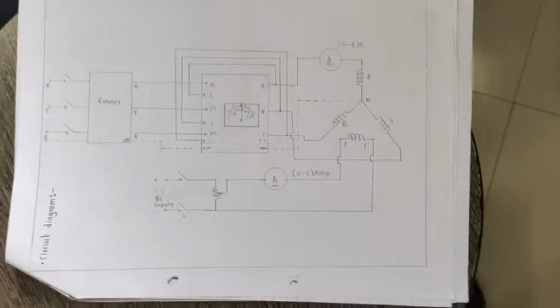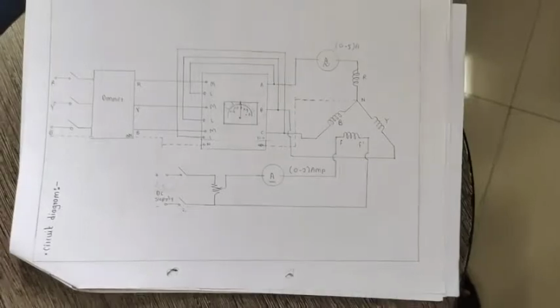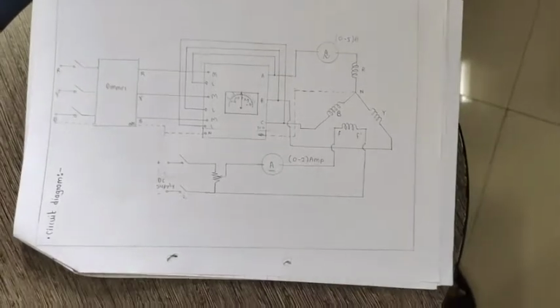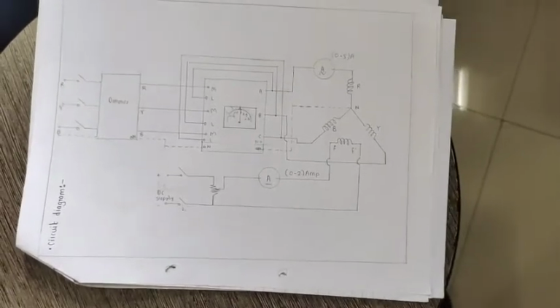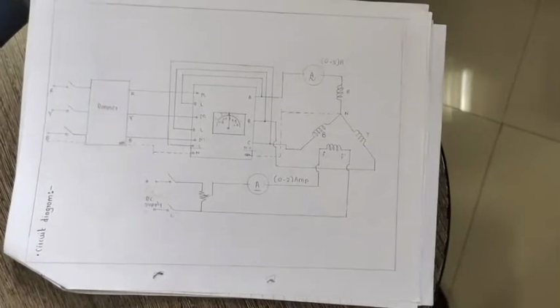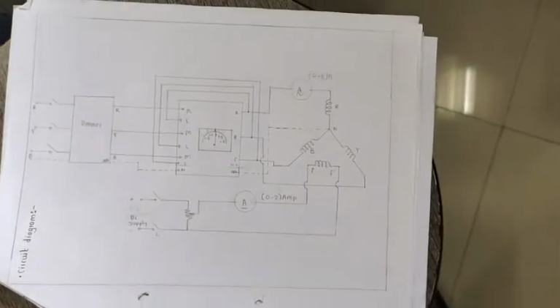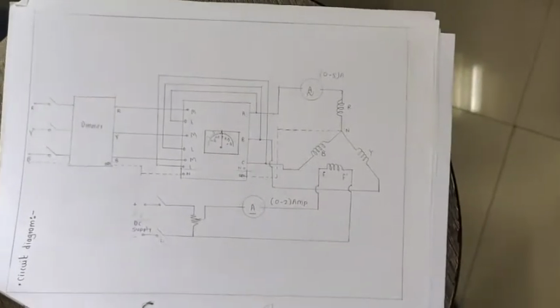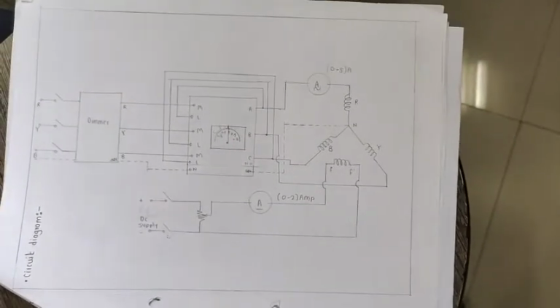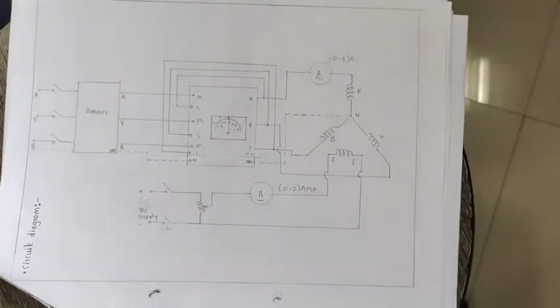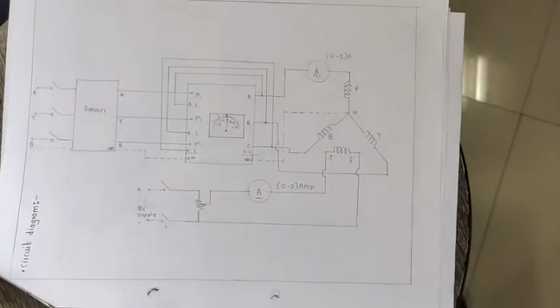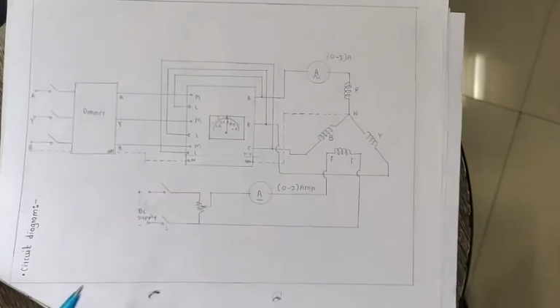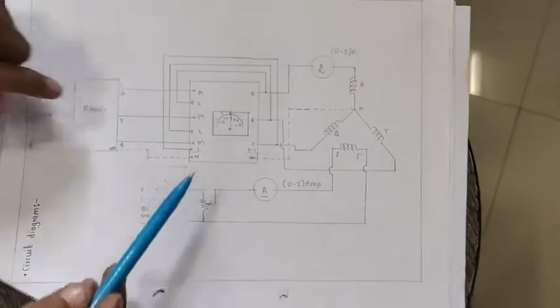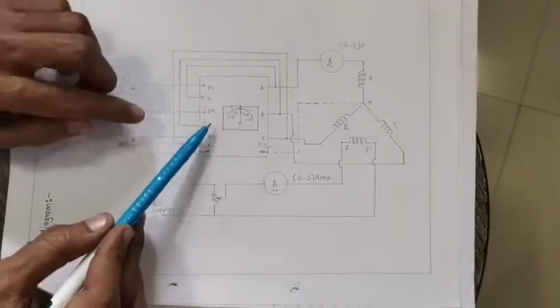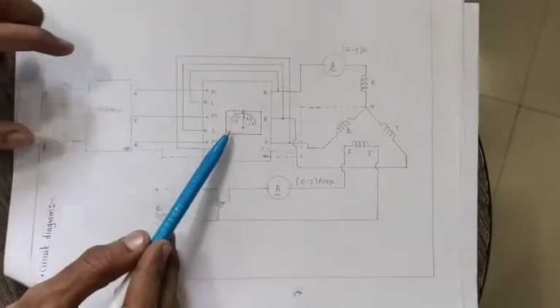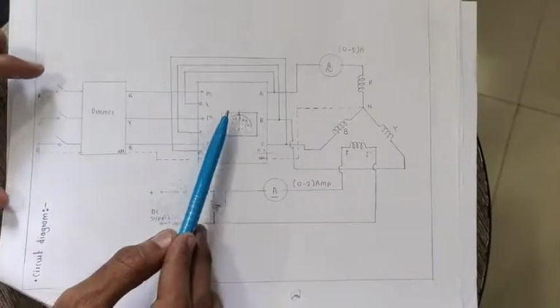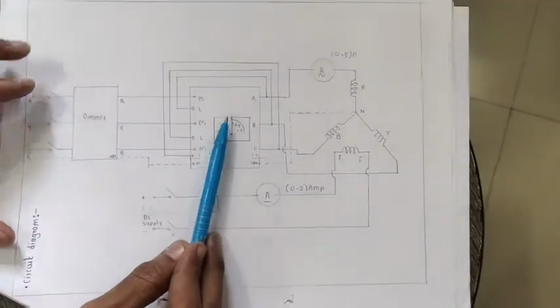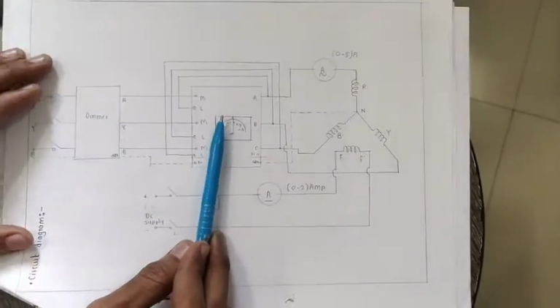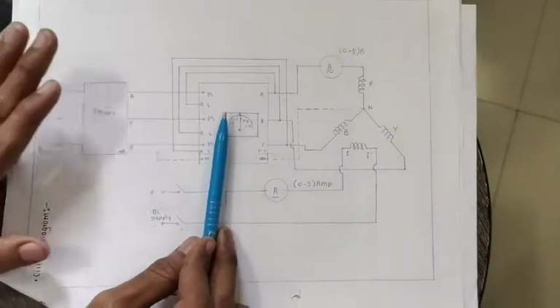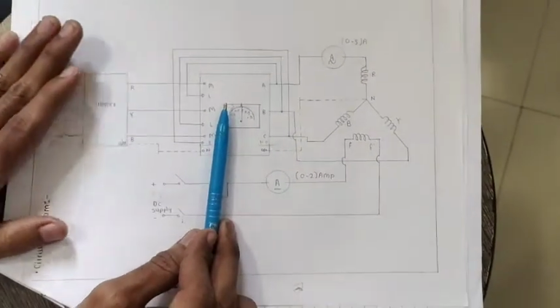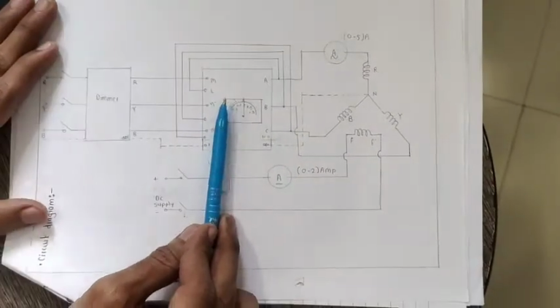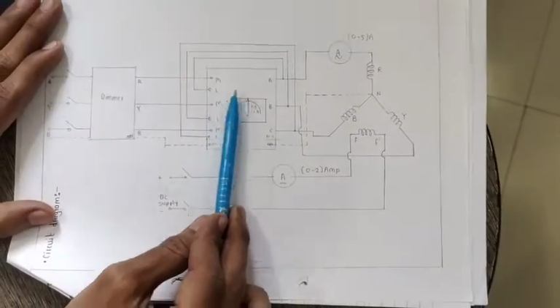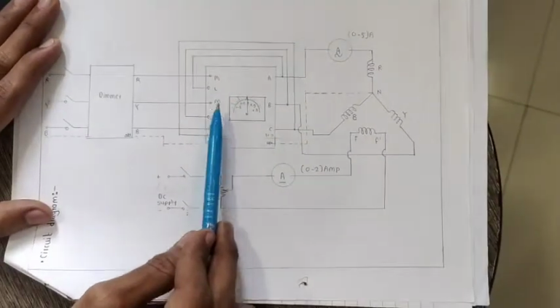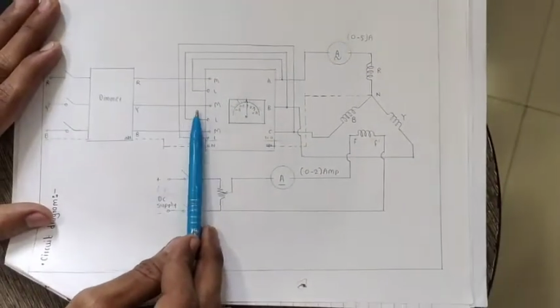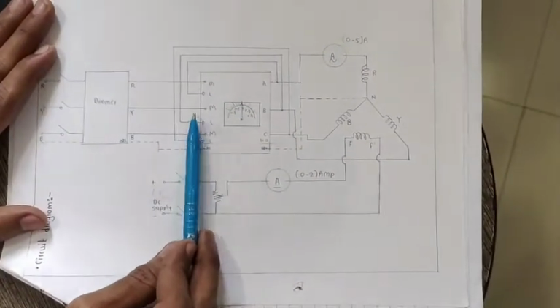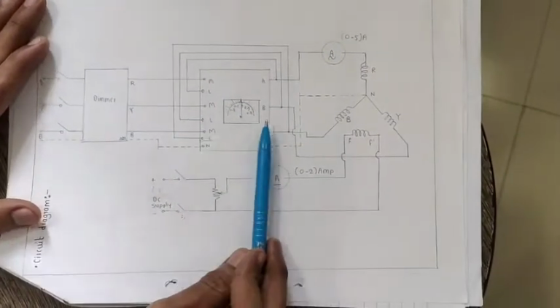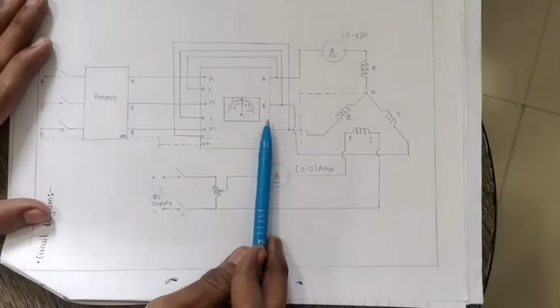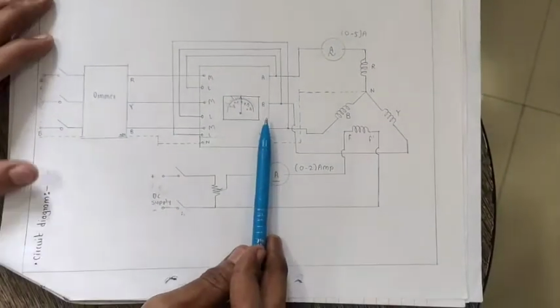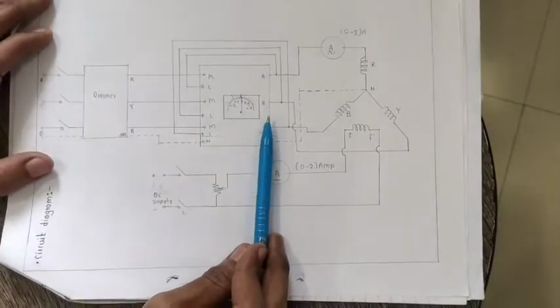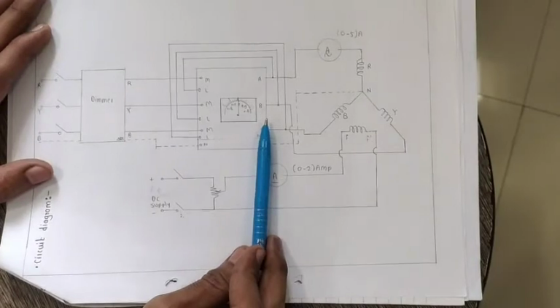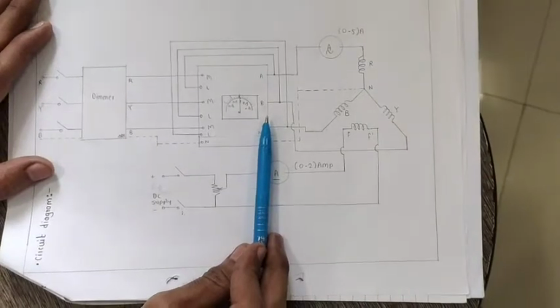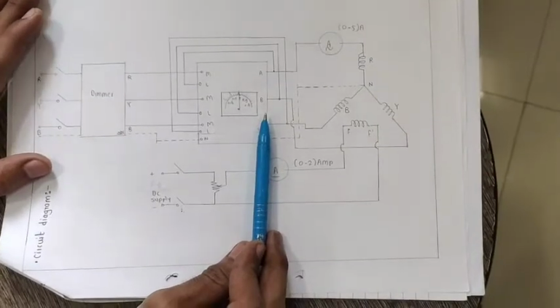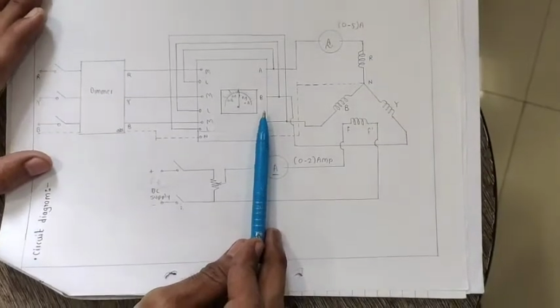Let us continue with the first video. We have seen the LHS side of the power factor meter. Now let us see the RHS side of the power factor meter.